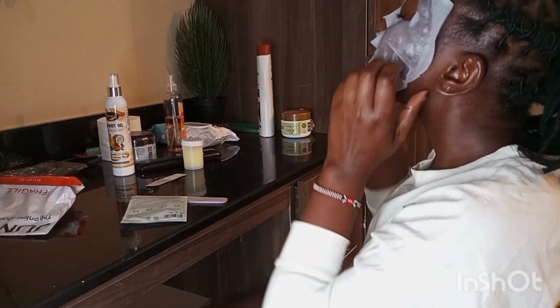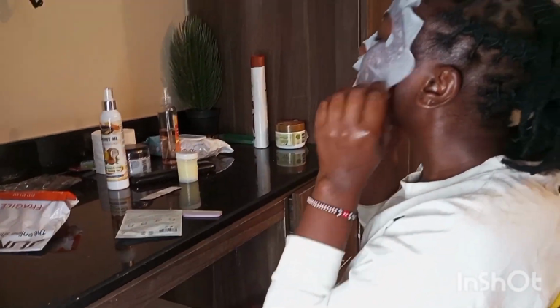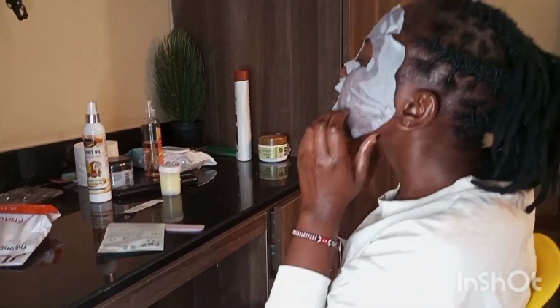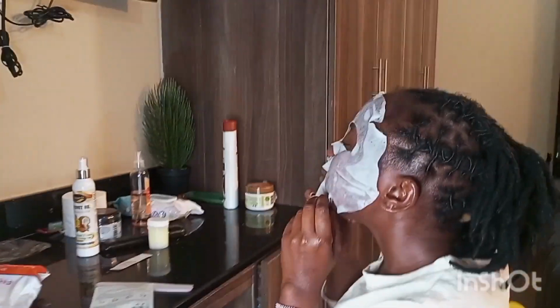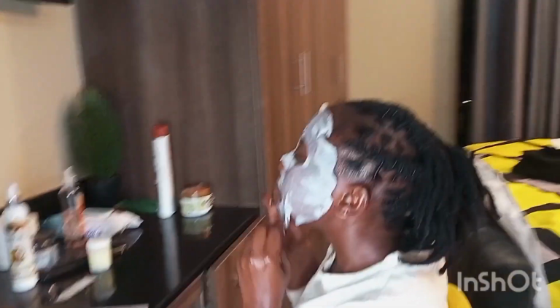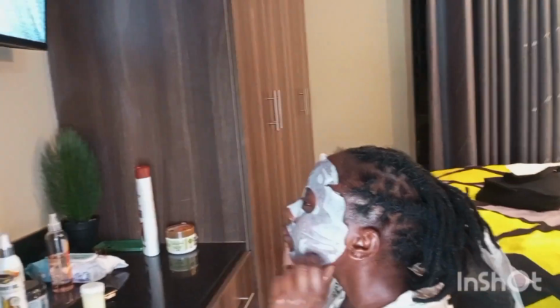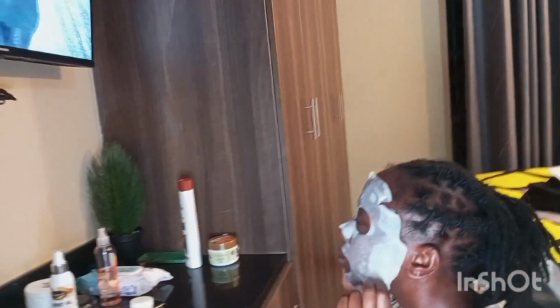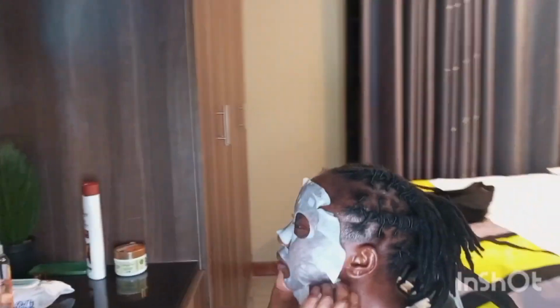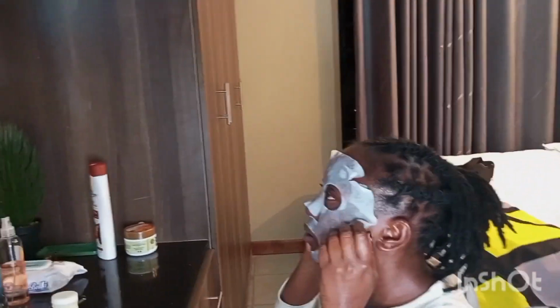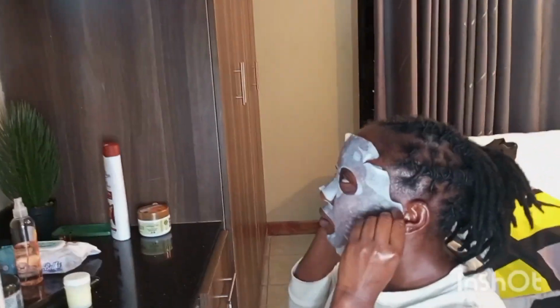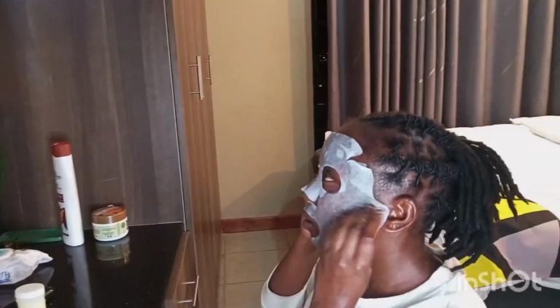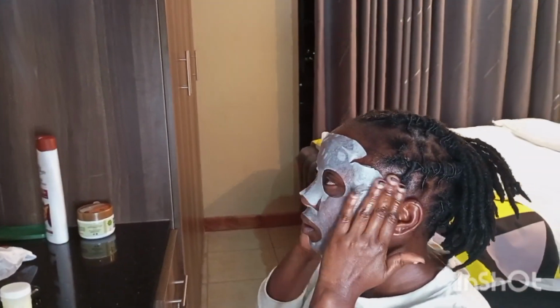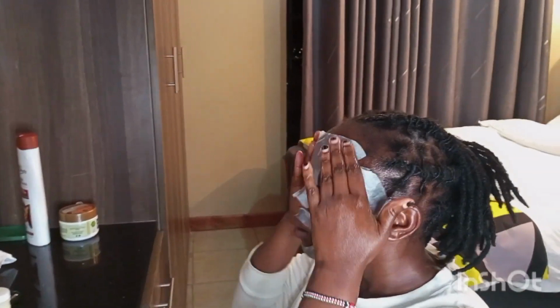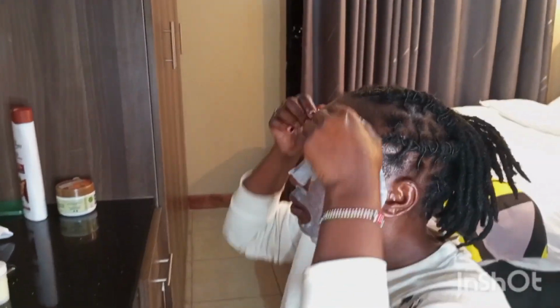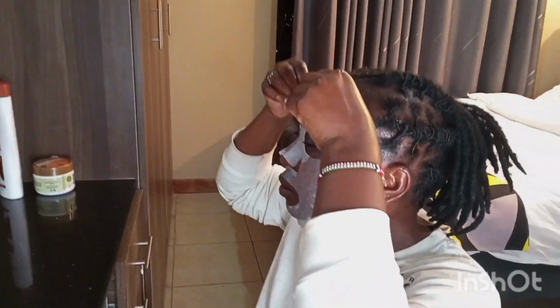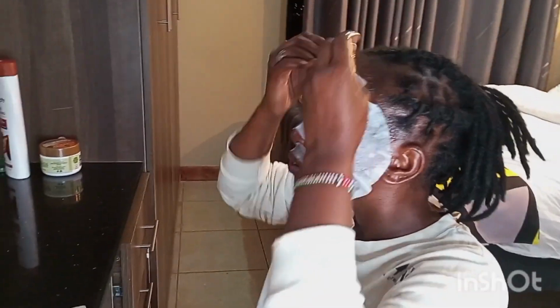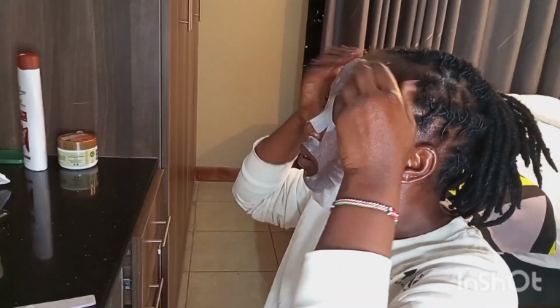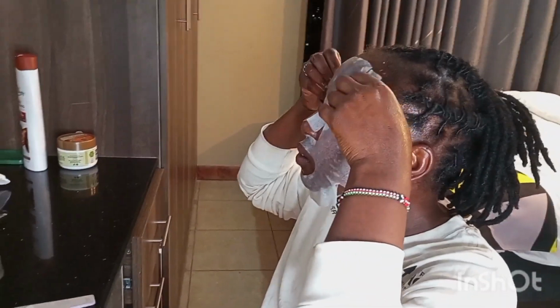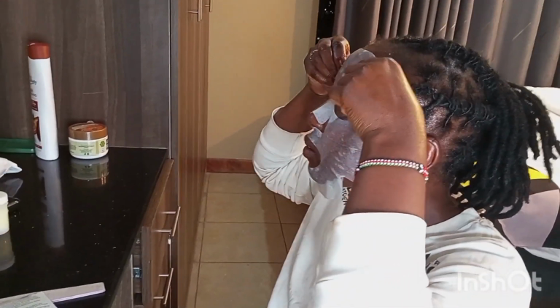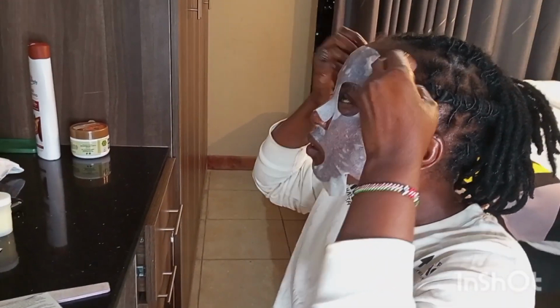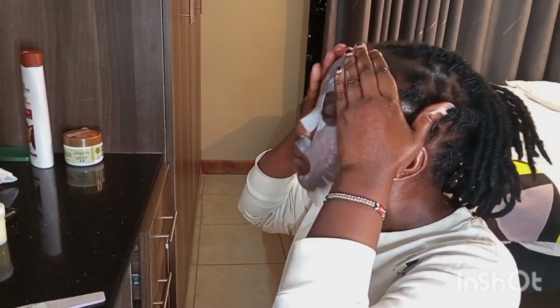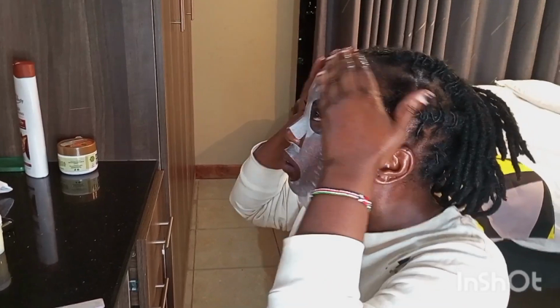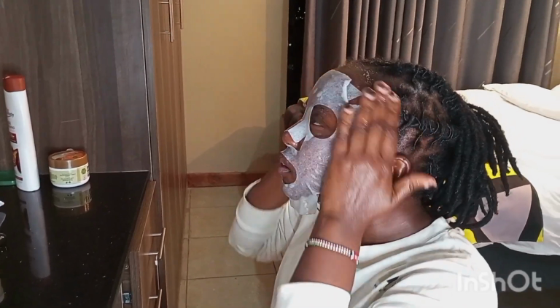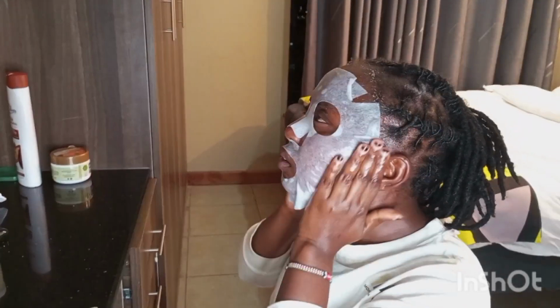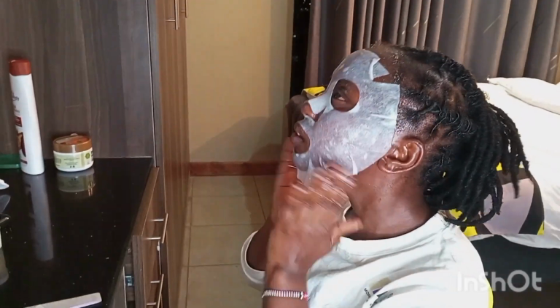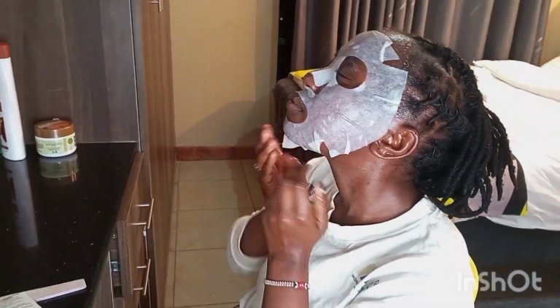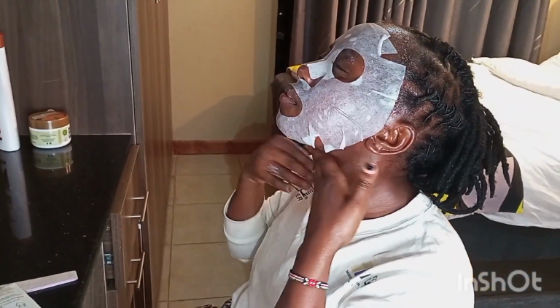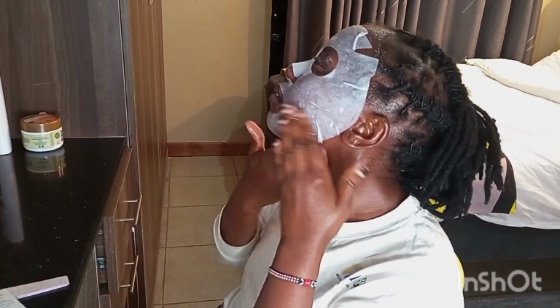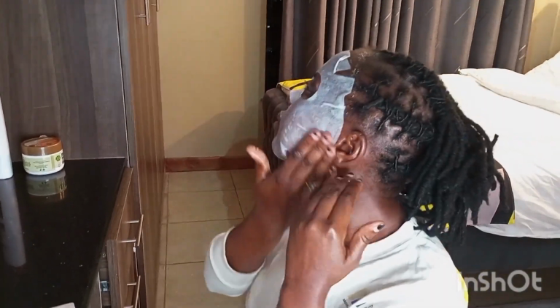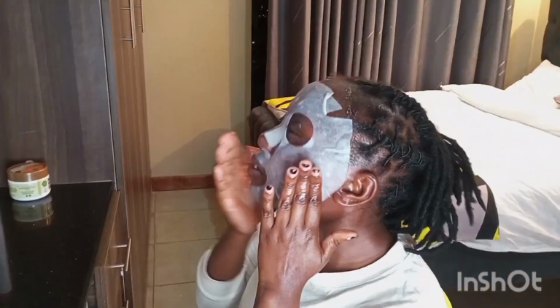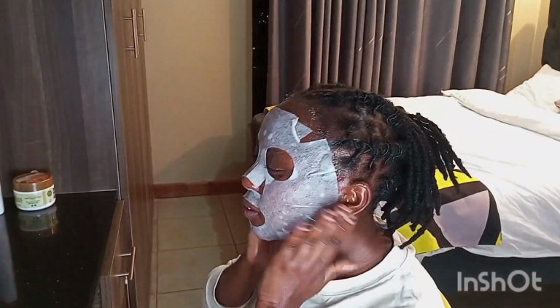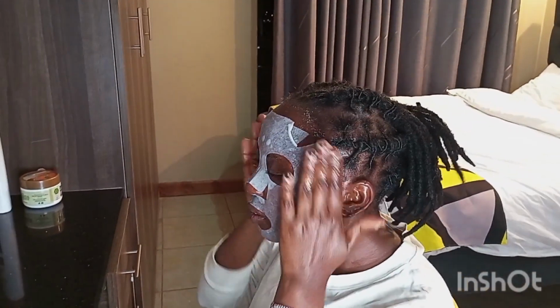This is me putting on the mask, I'm in my element, I'm feeling good, taking care of myself. Self-care sessions are so re-energizing — you should do this once in a while for yourself.